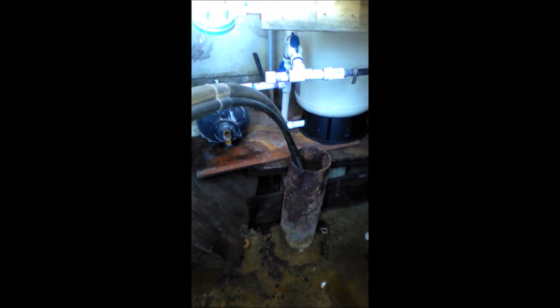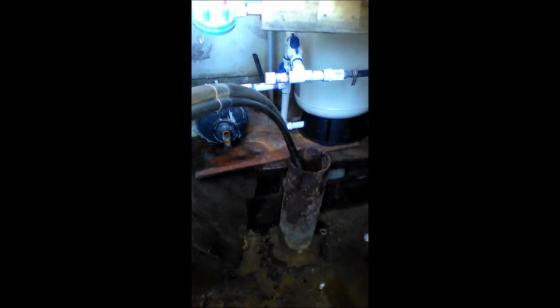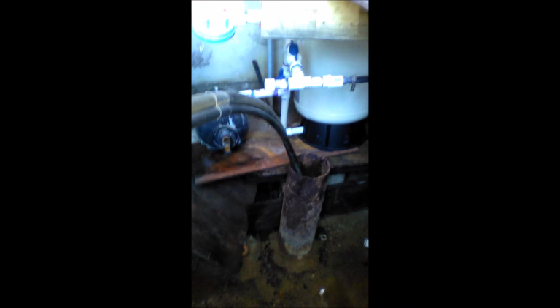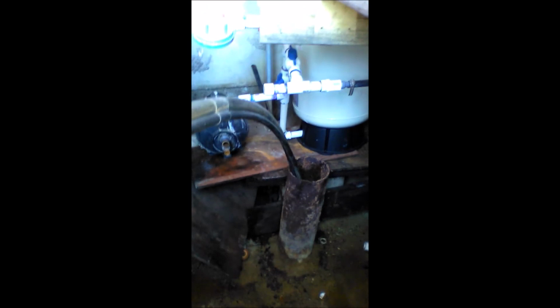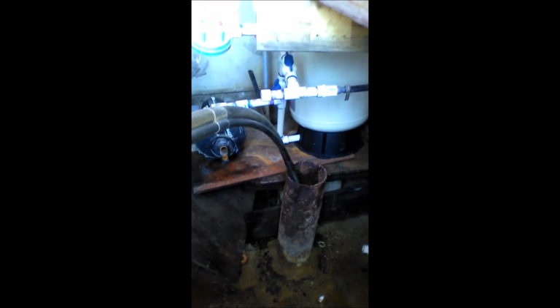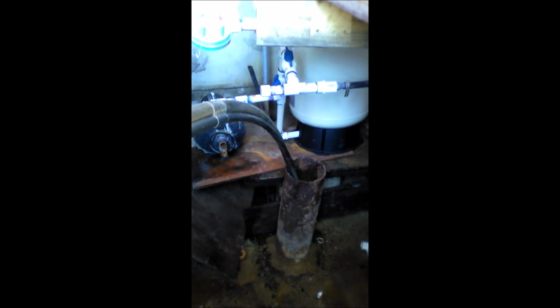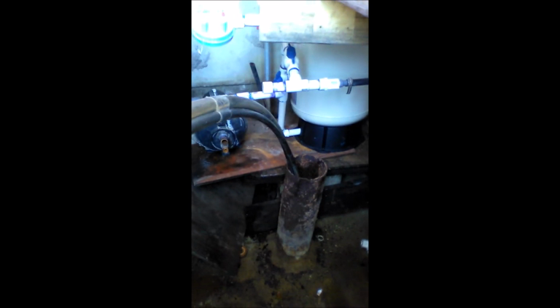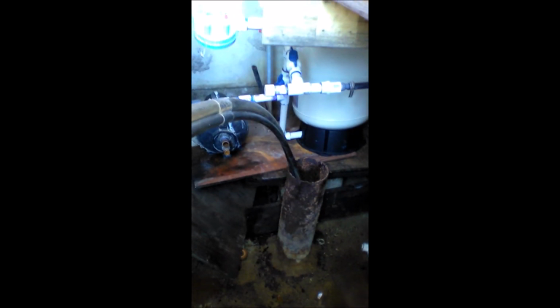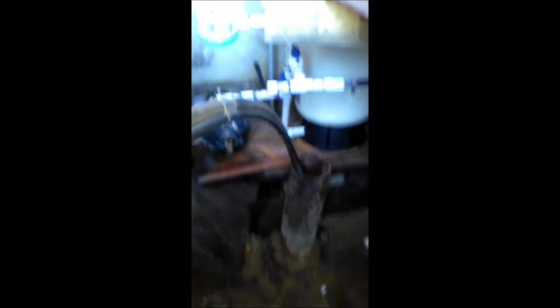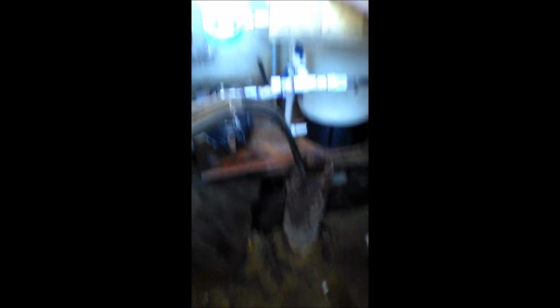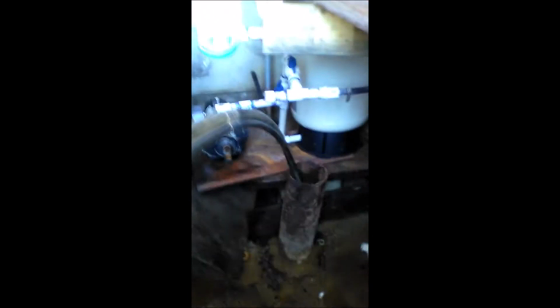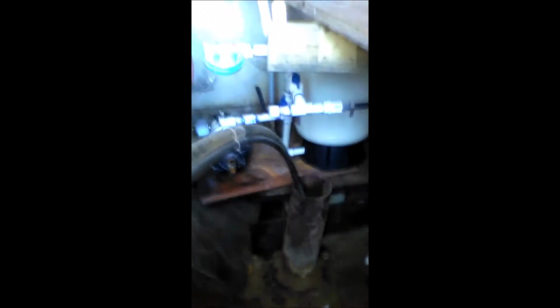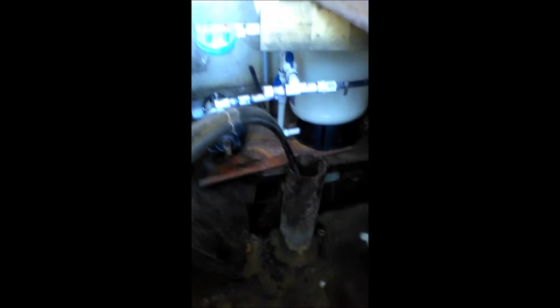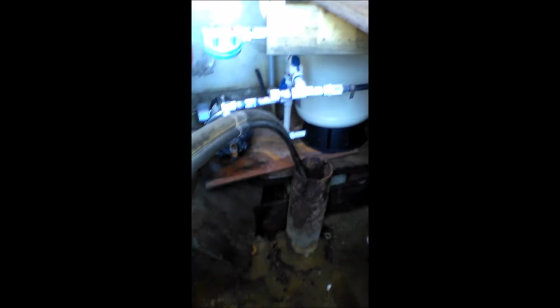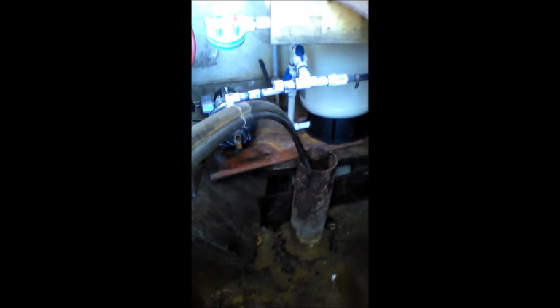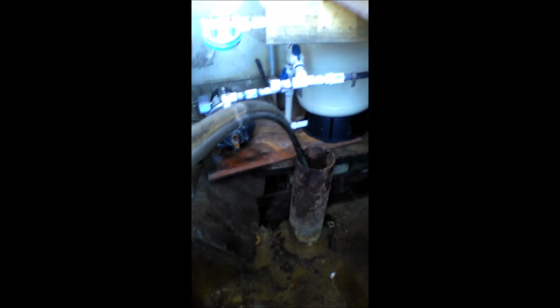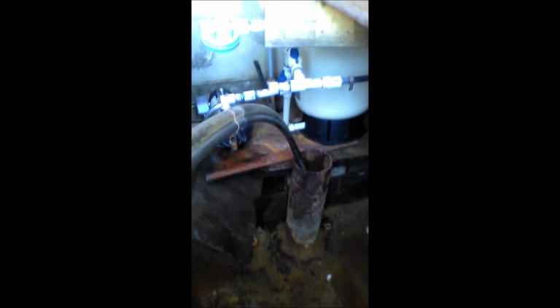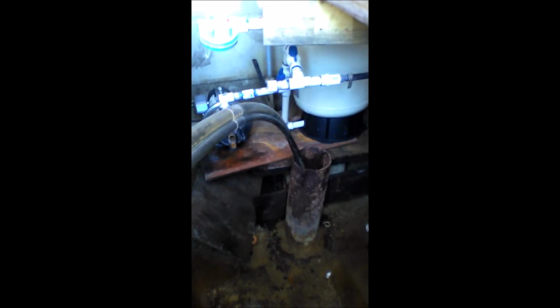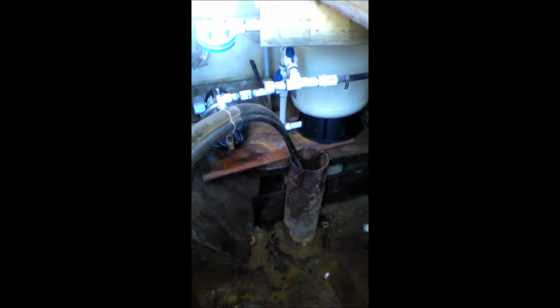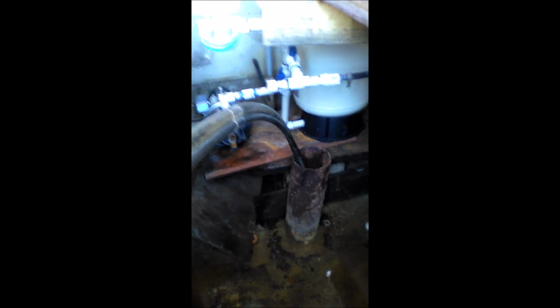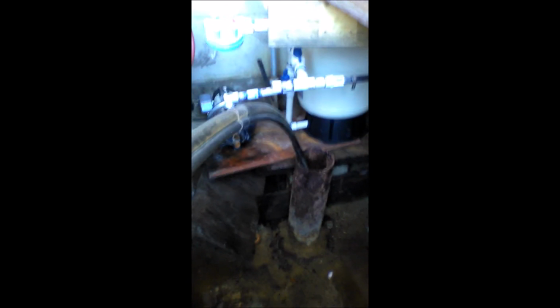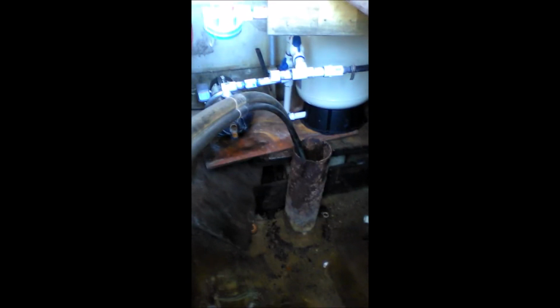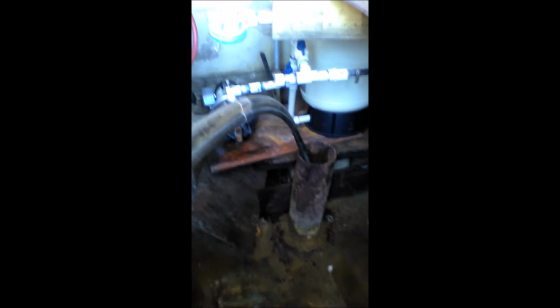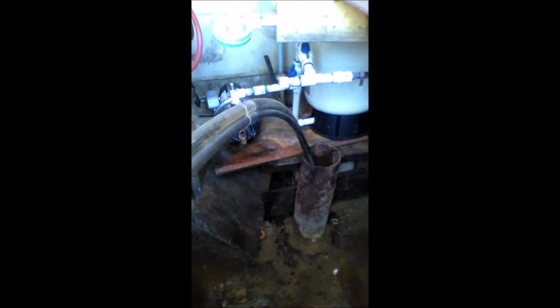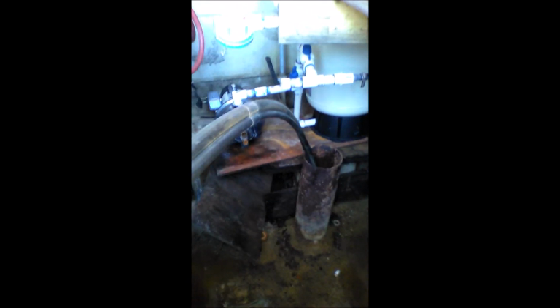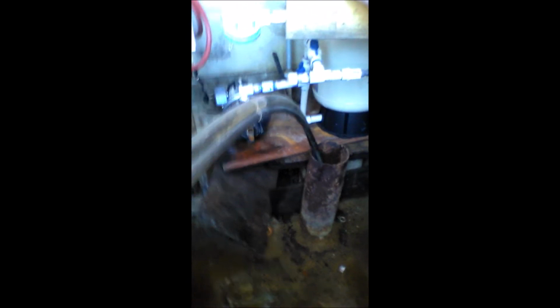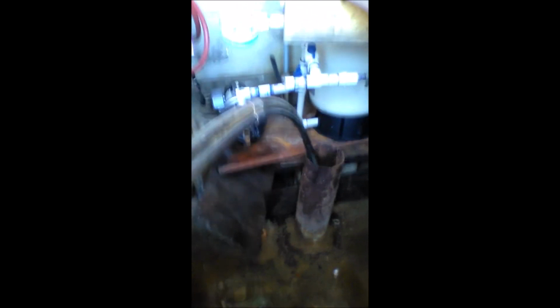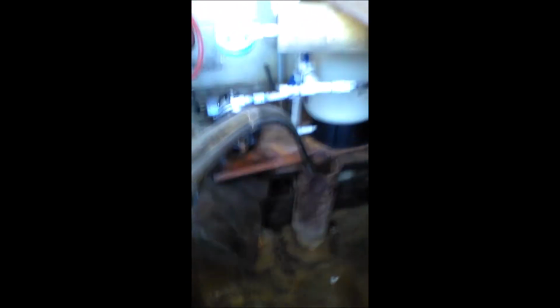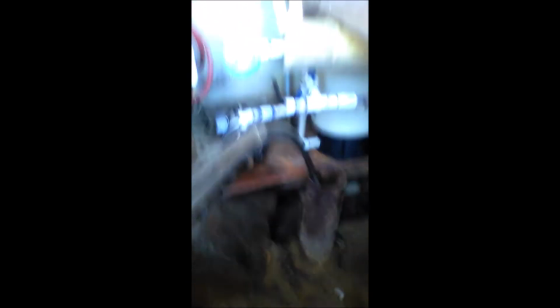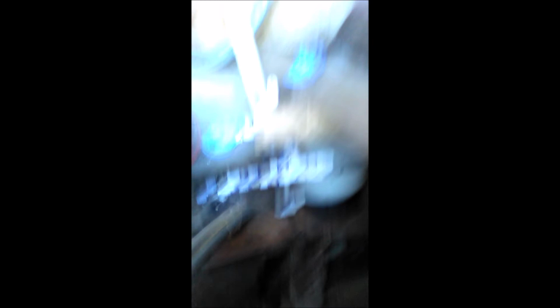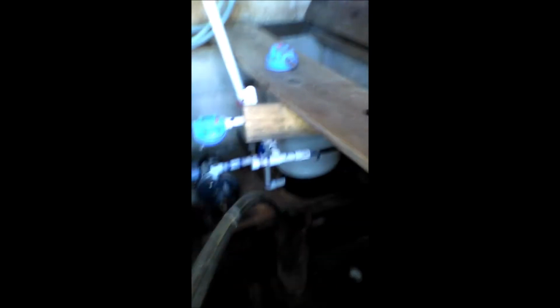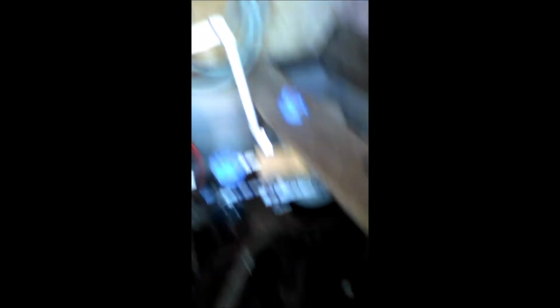This is a shallow water well that I'm trying to clean the sediment out from. It's roughly about 102 feet to the bottom and I can only push about 75 feet in.